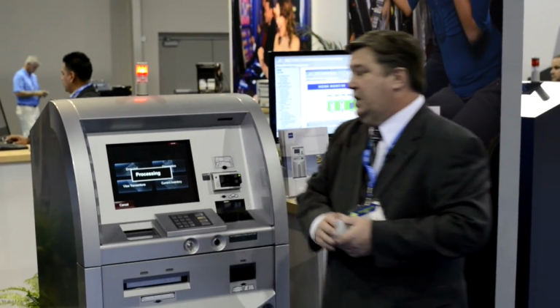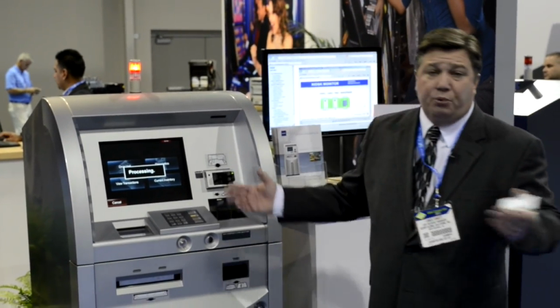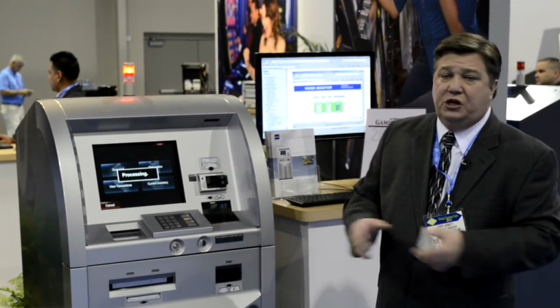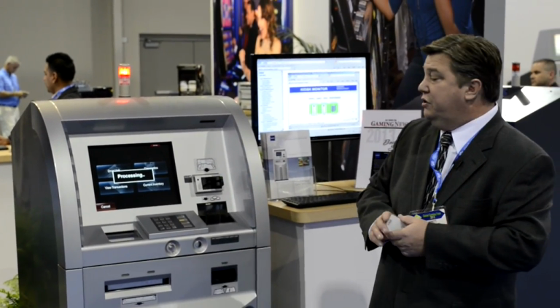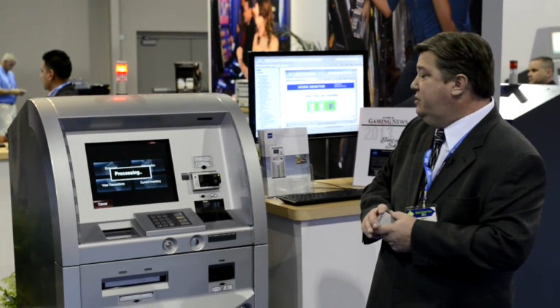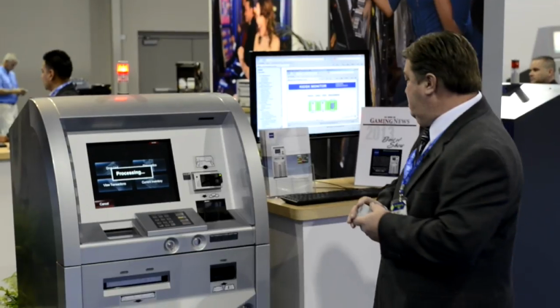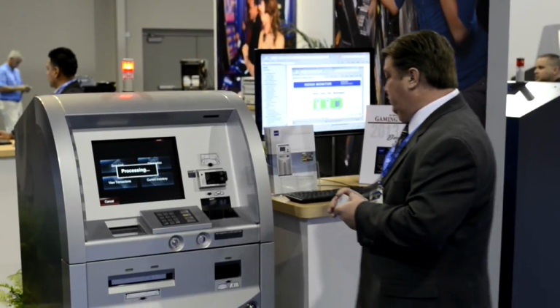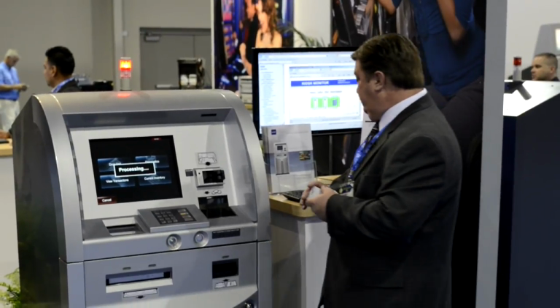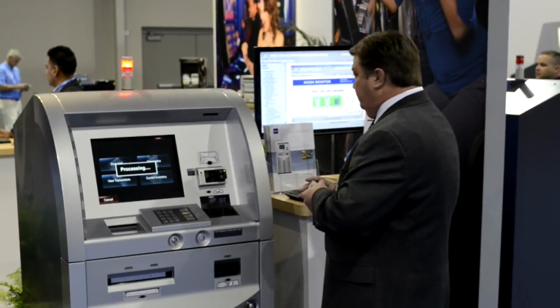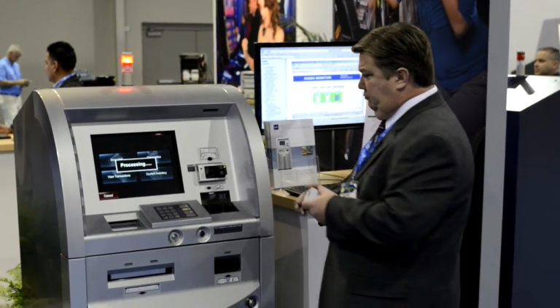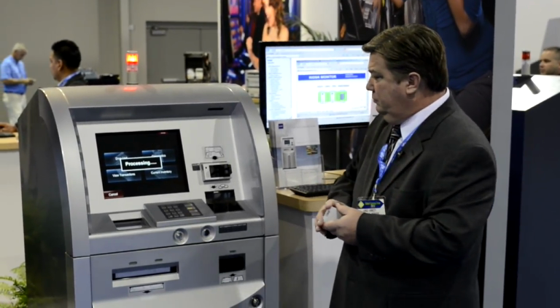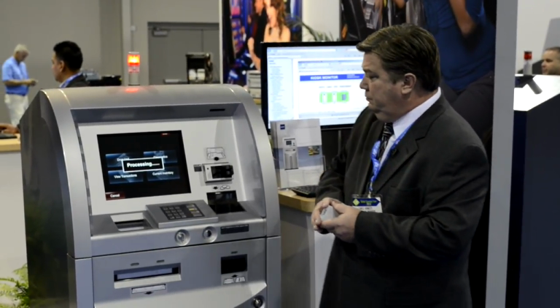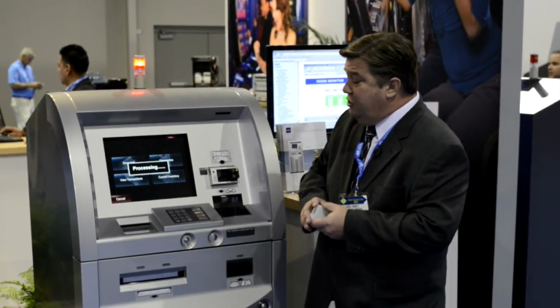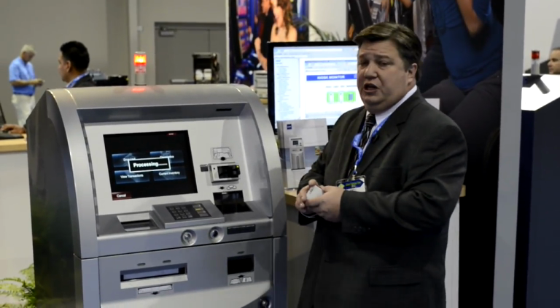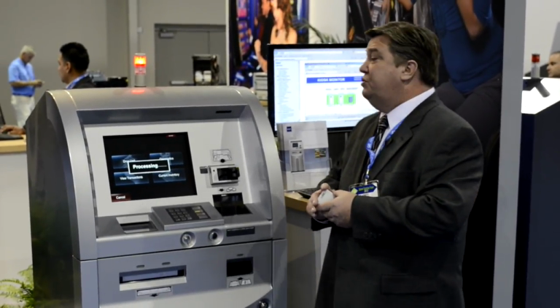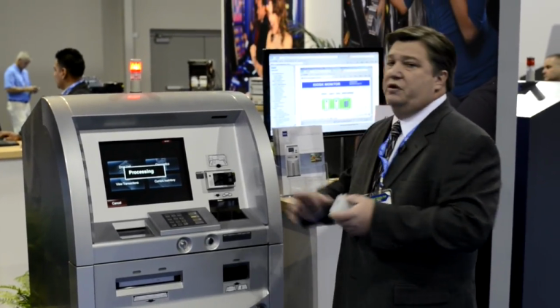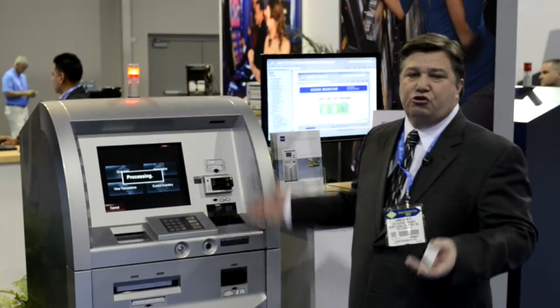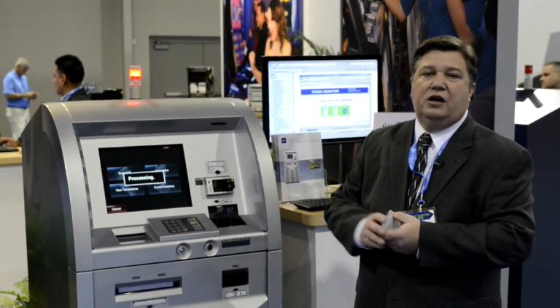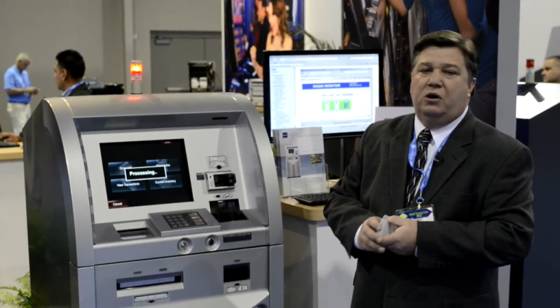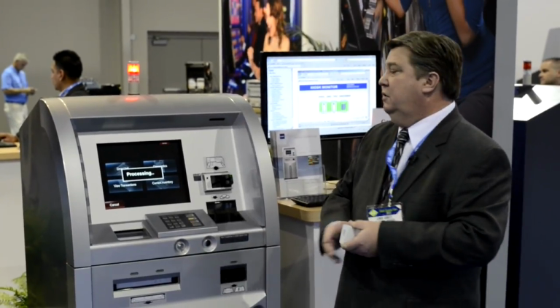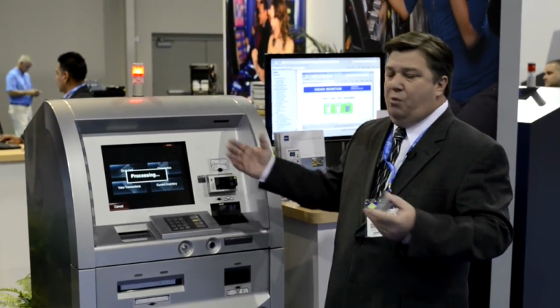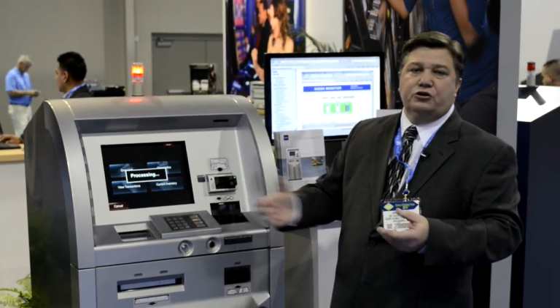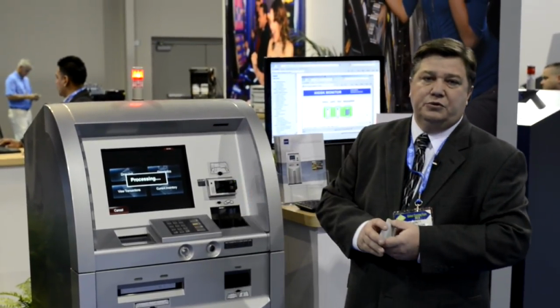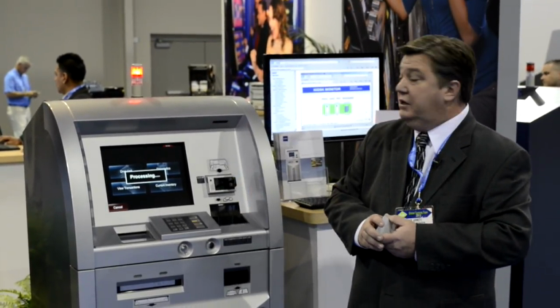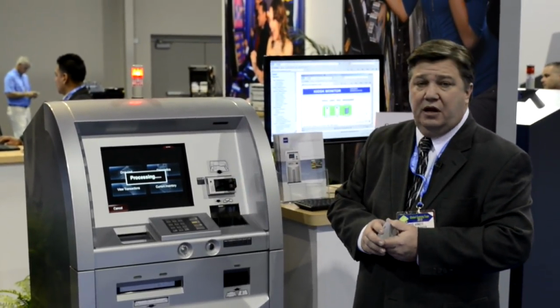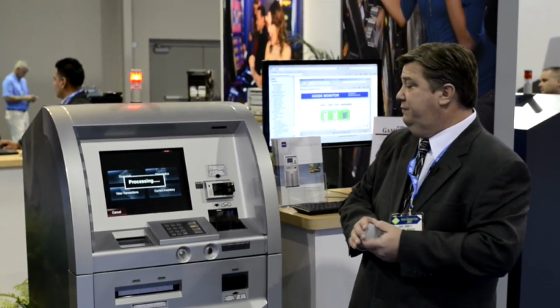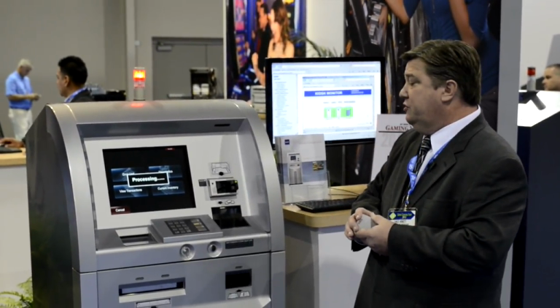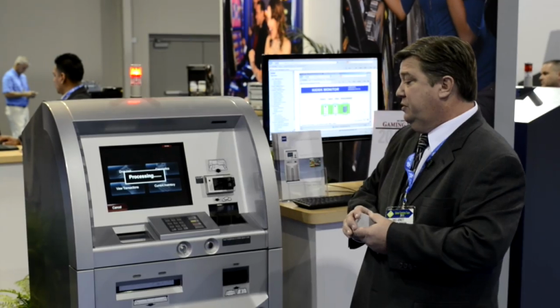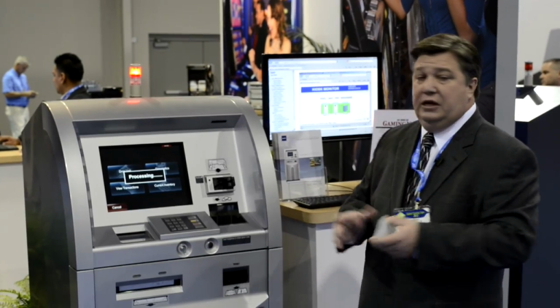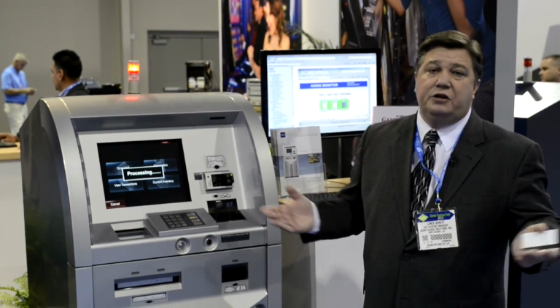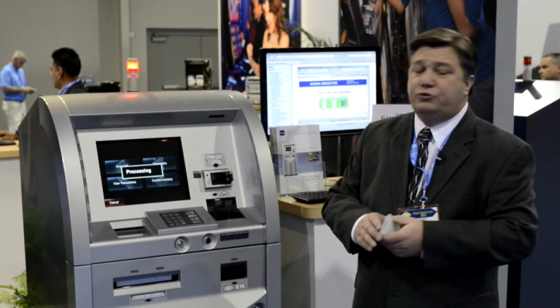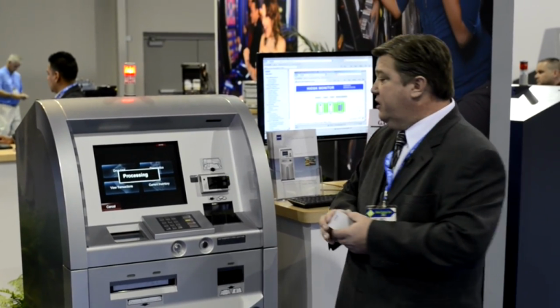I'm going to go ahead and bring this machine into service right now. And as you can see, when it goes into service, our attraction lights come on, the marketing screen comes up for your customers, and it's ready to perform transactions.